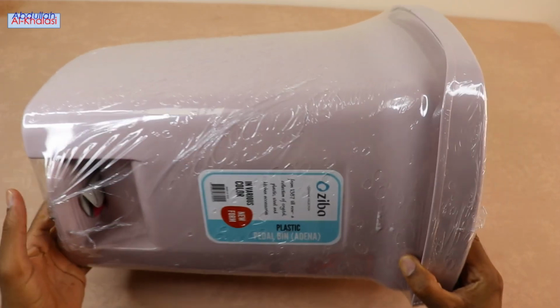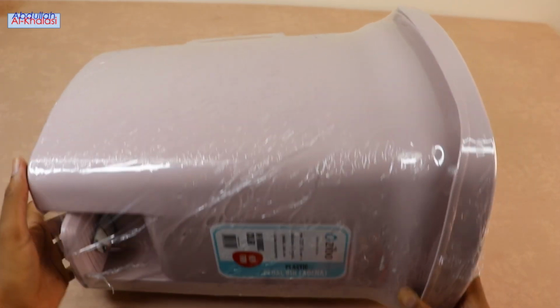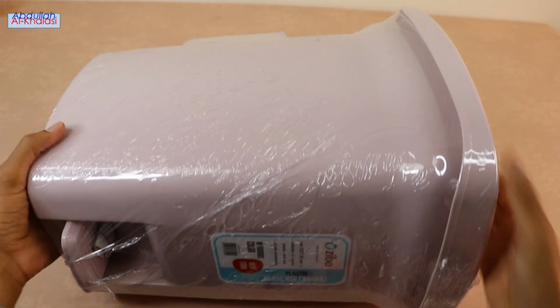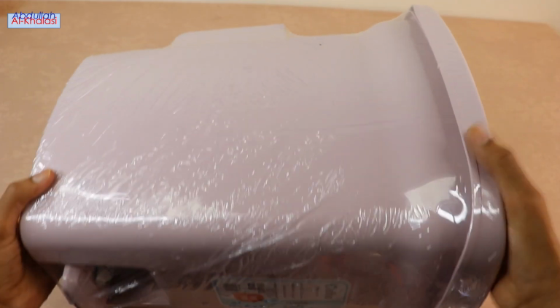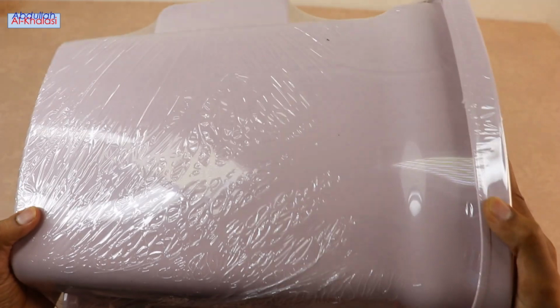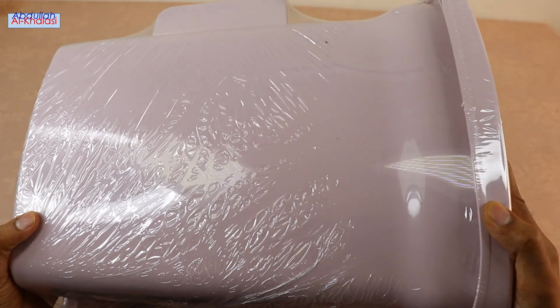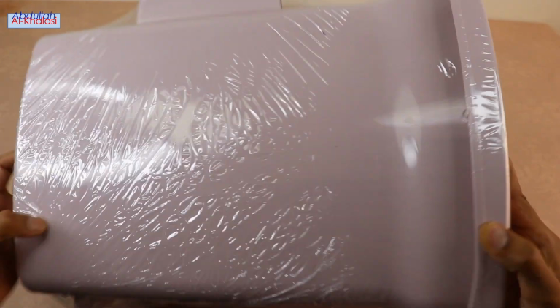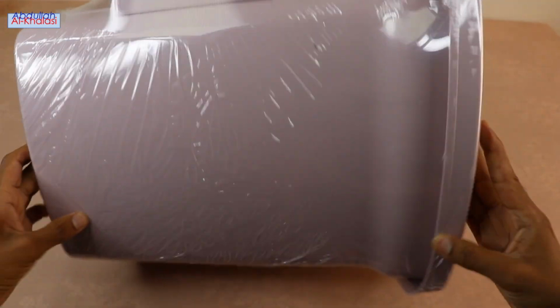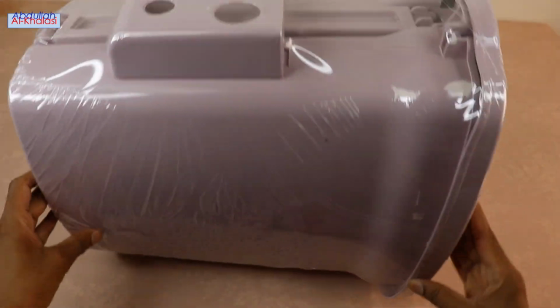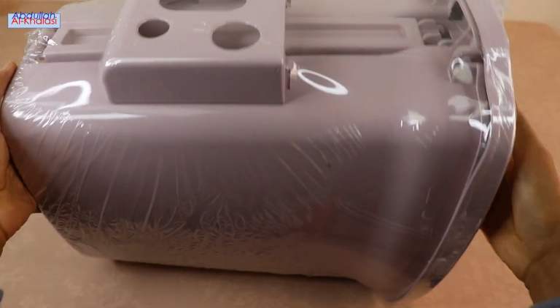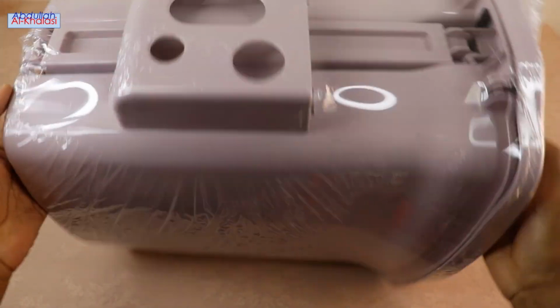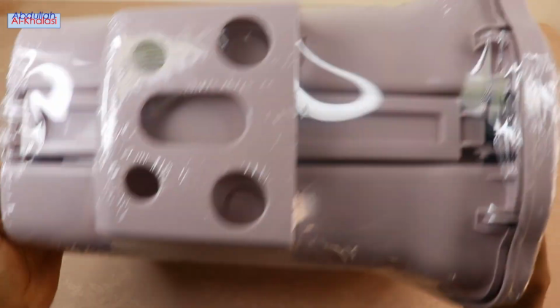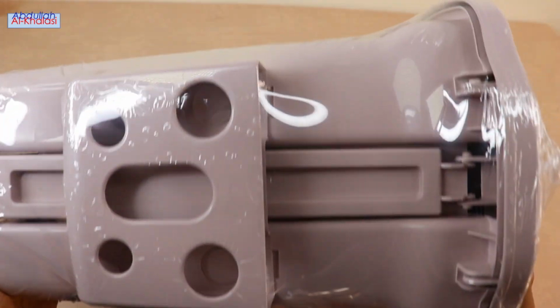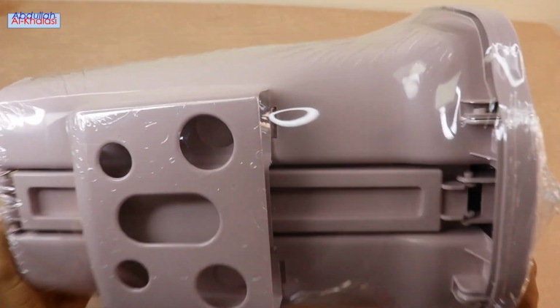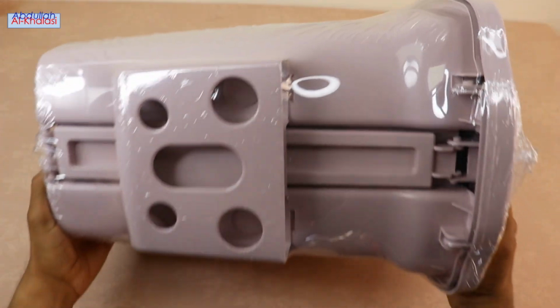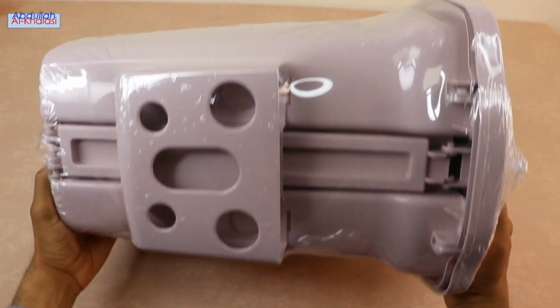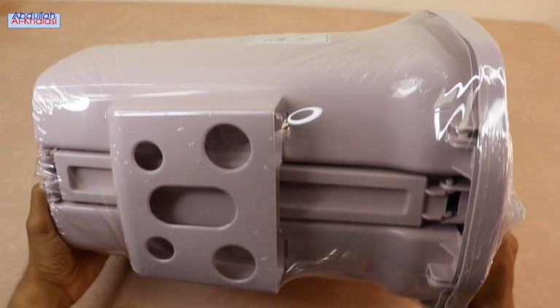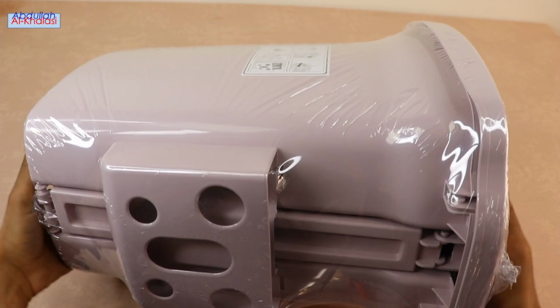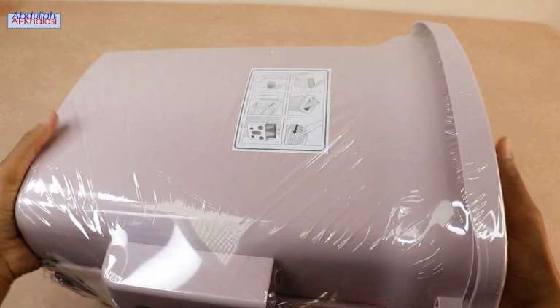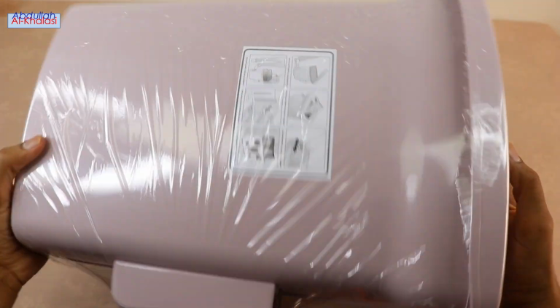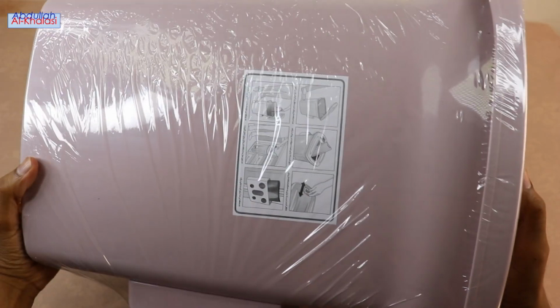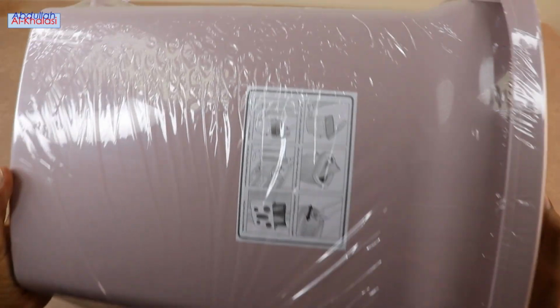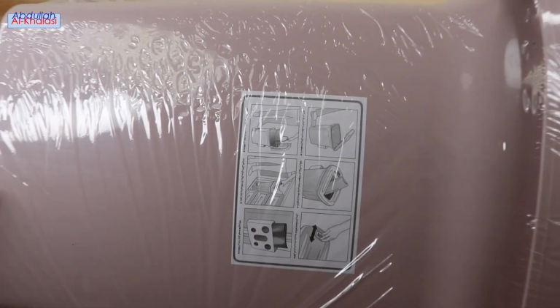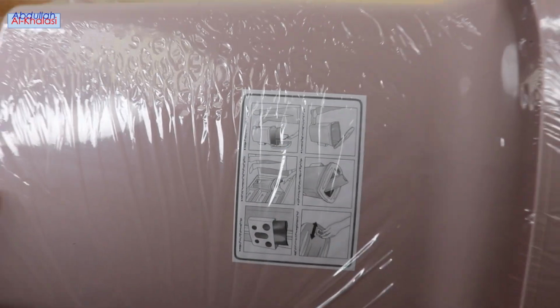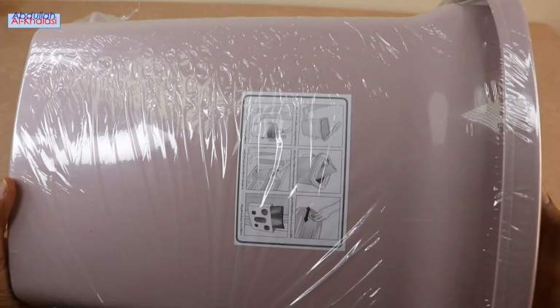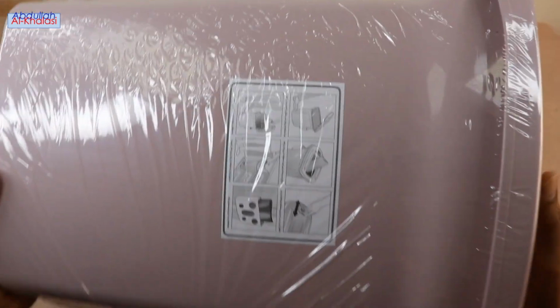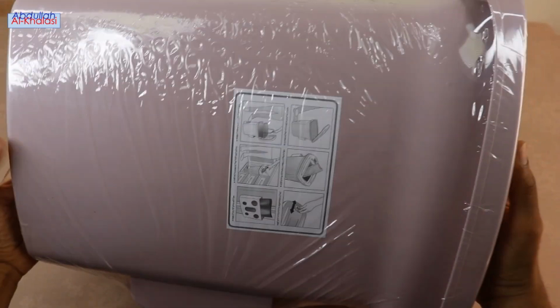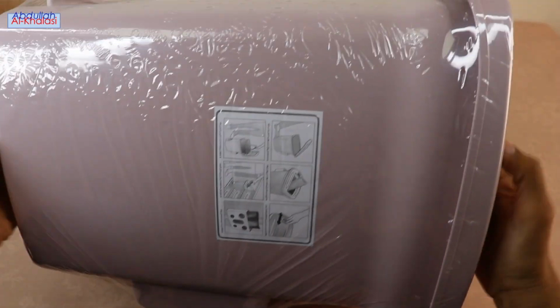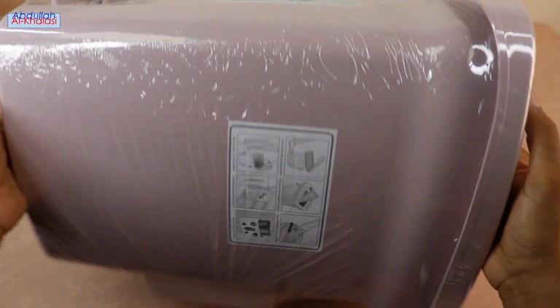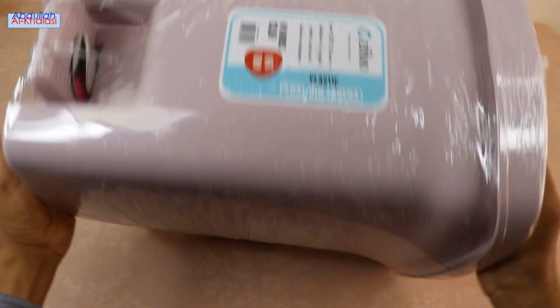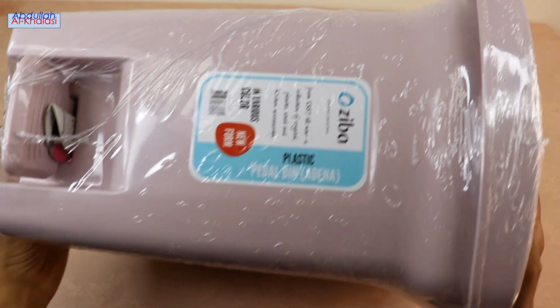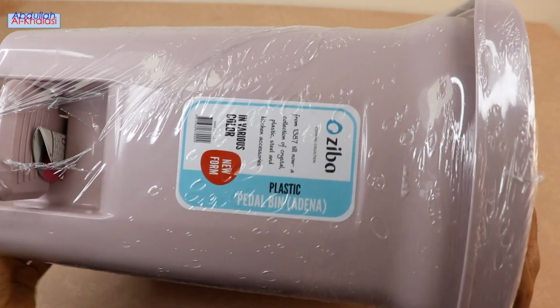The Zeeba Trash Dust Bin comes in a transparent bag, making it easier to see the shape and color of the trash dust bin. This information label contains instructions on how to use the Zeeba Trash Dust Bin.